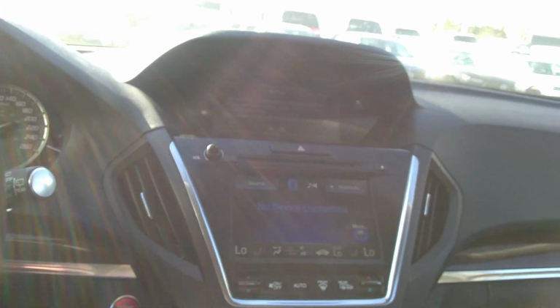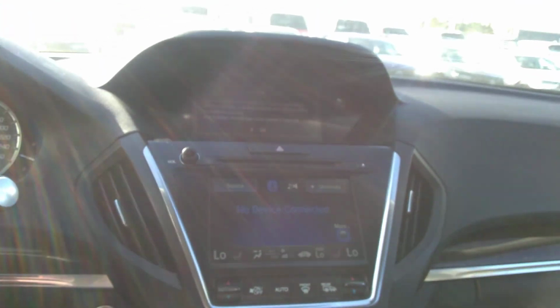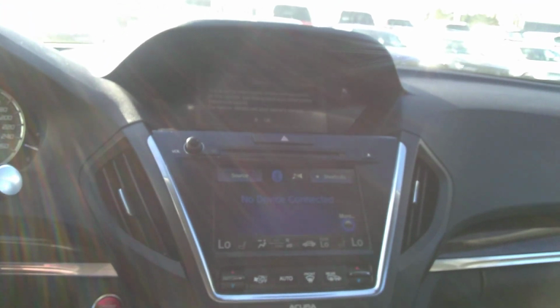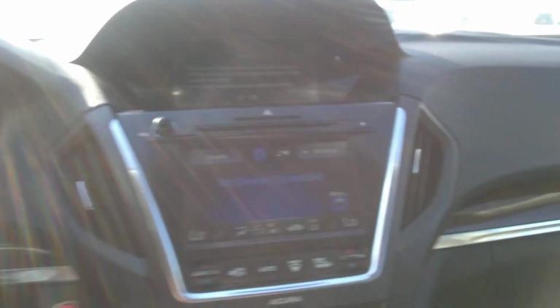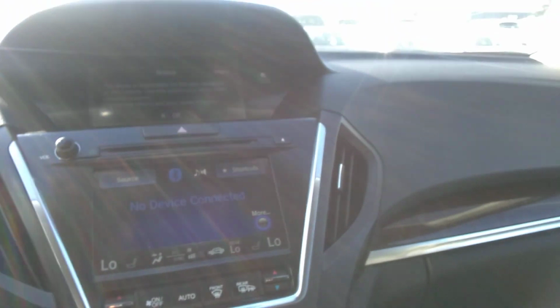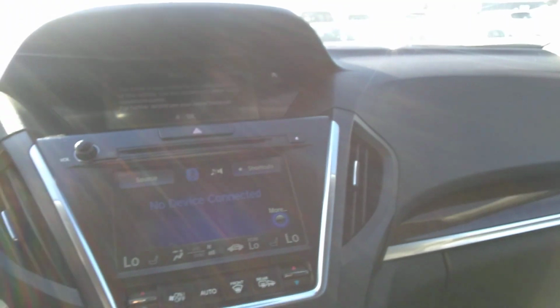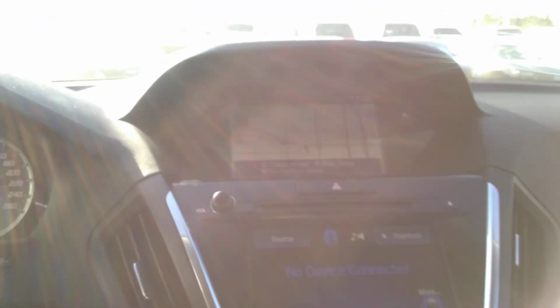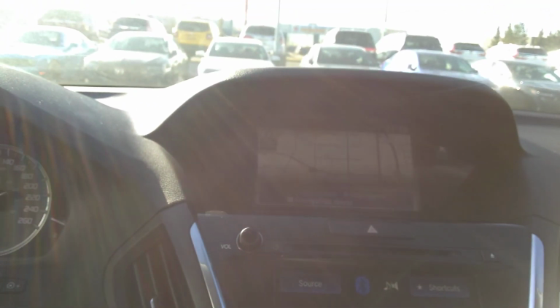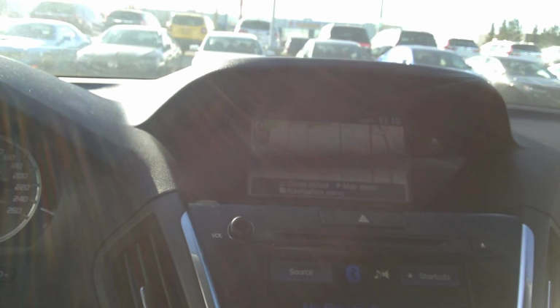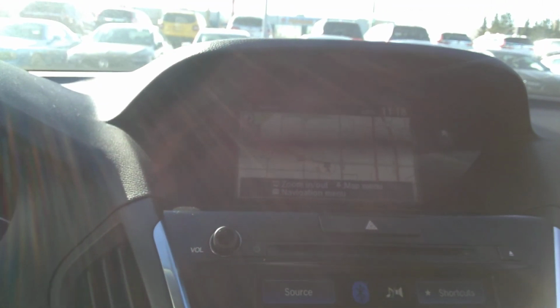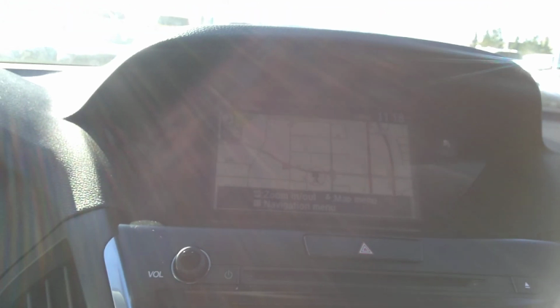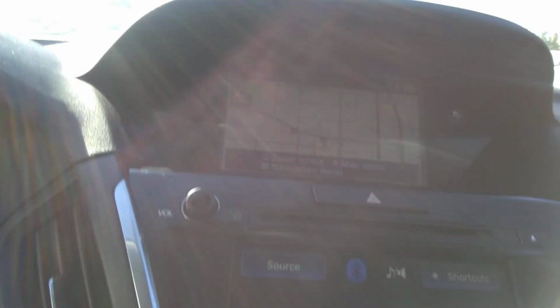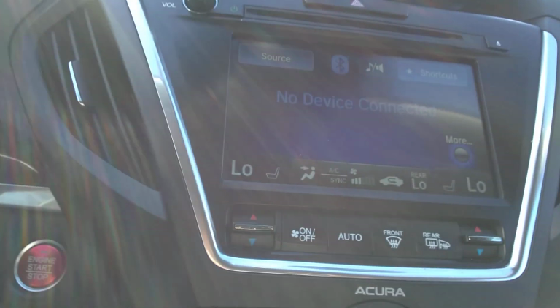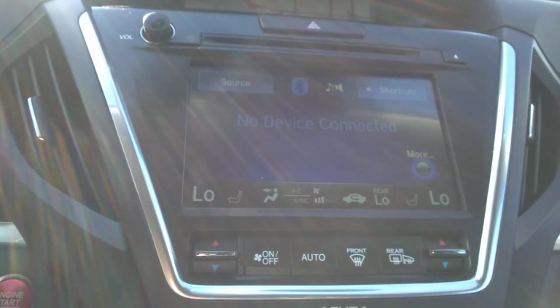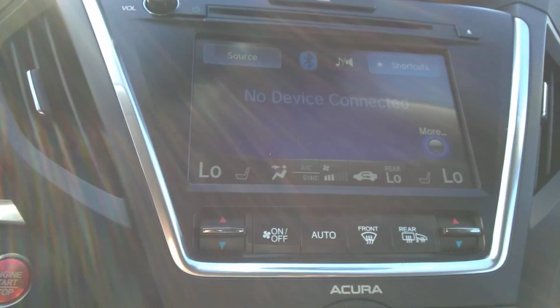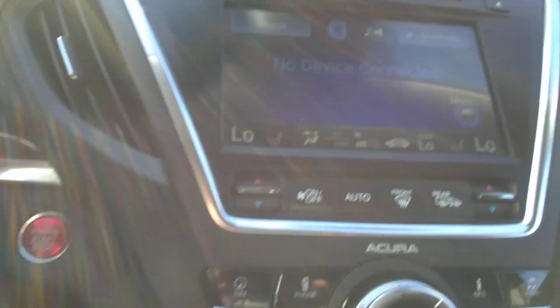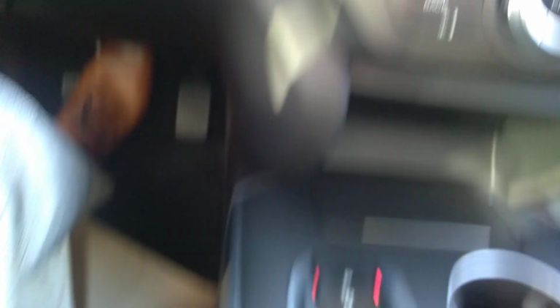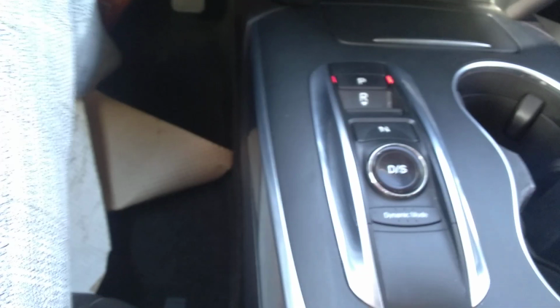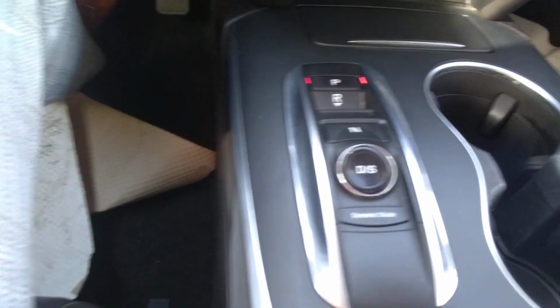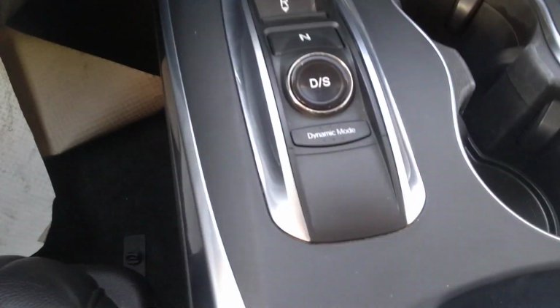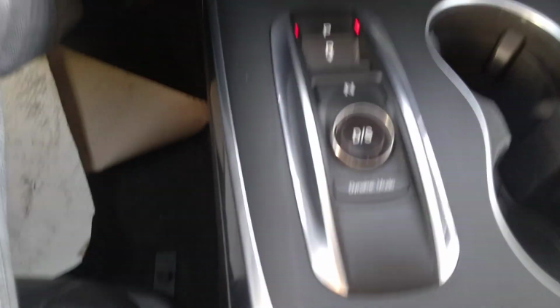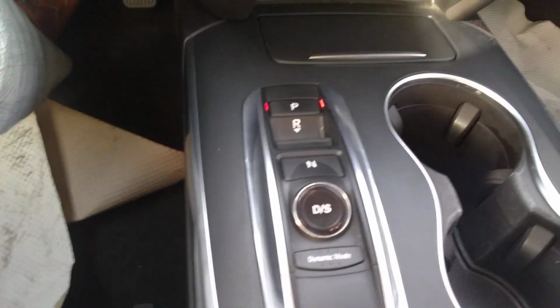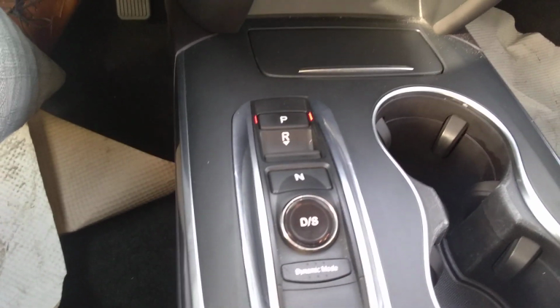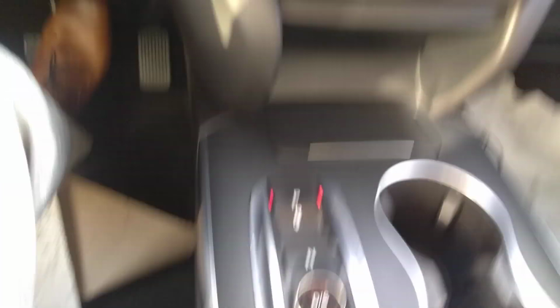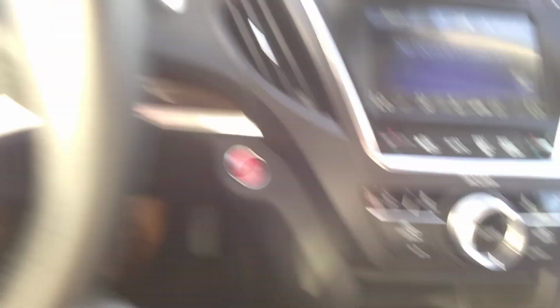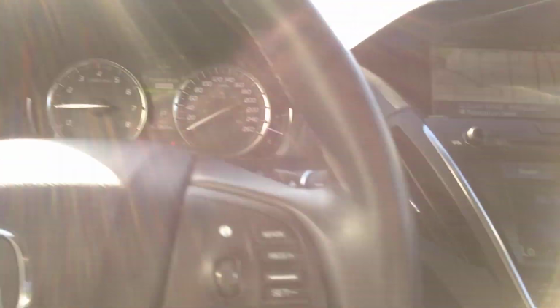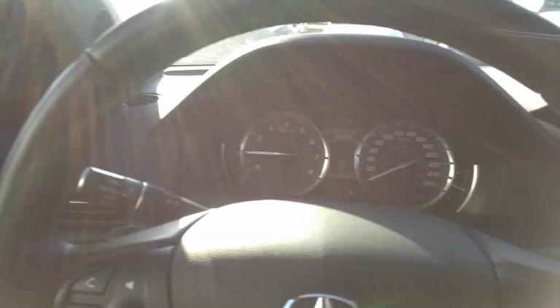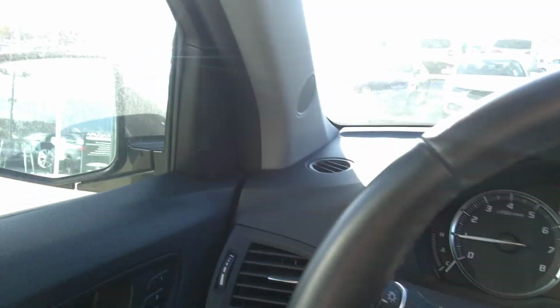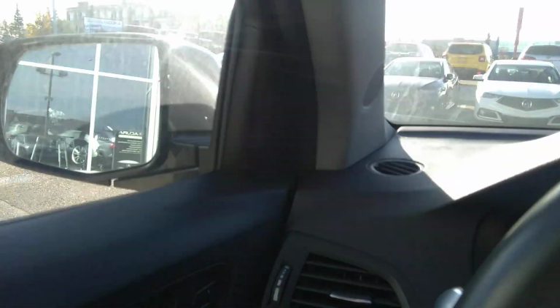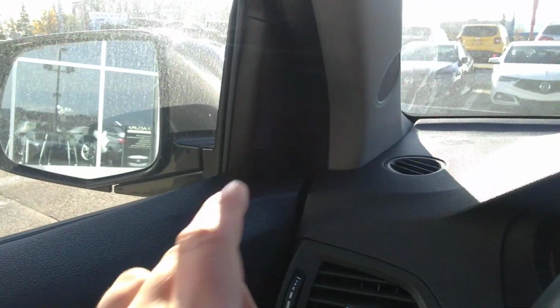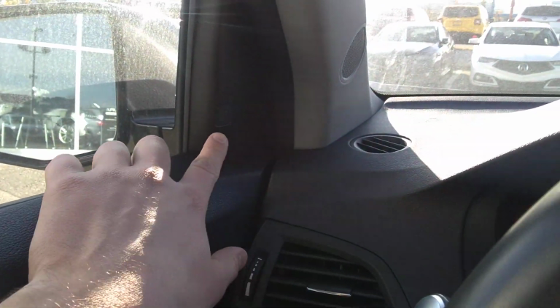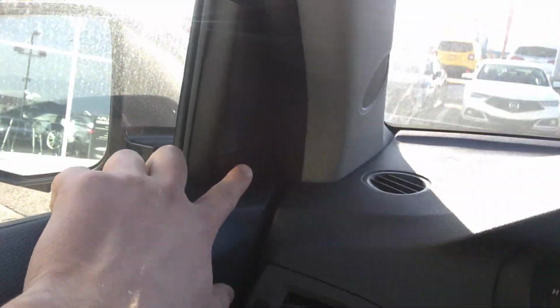We've got two screens here as well. The one screen is for nav and your backup camera, and then your infotainment system right here. These are all your buttons: drive, neutral, reverse, and park.